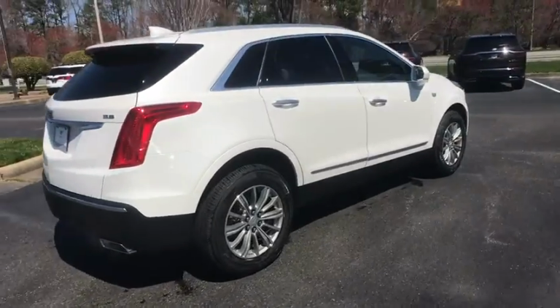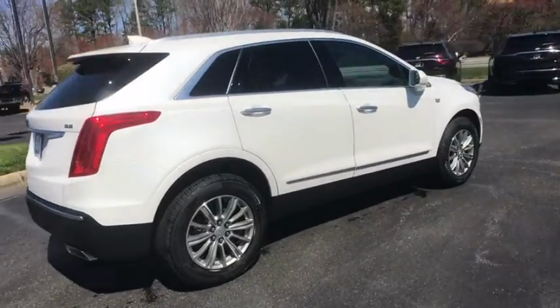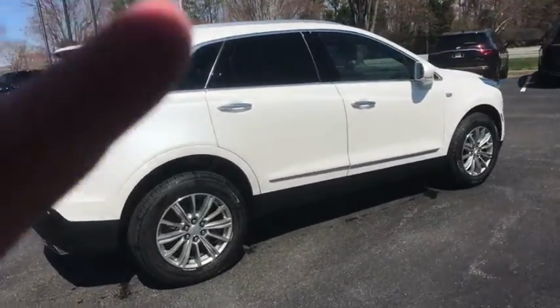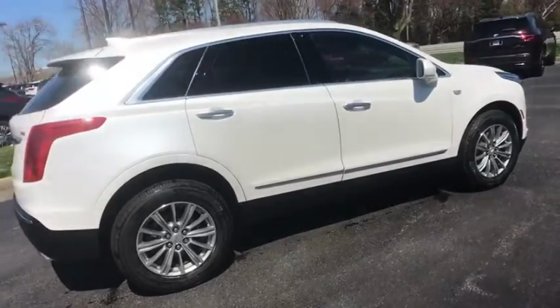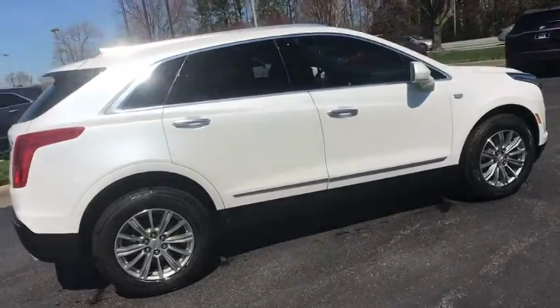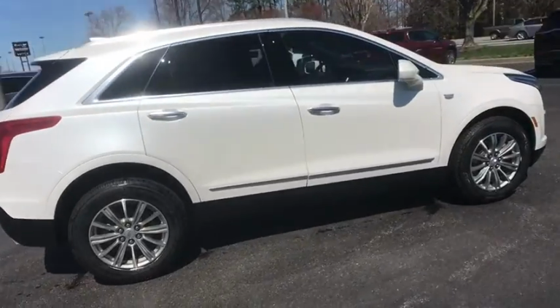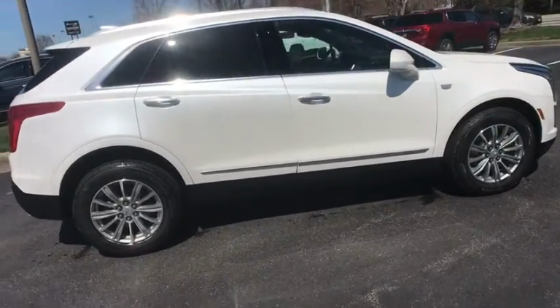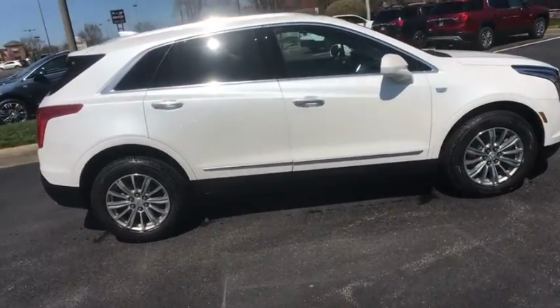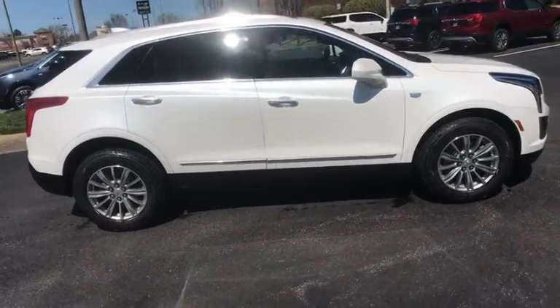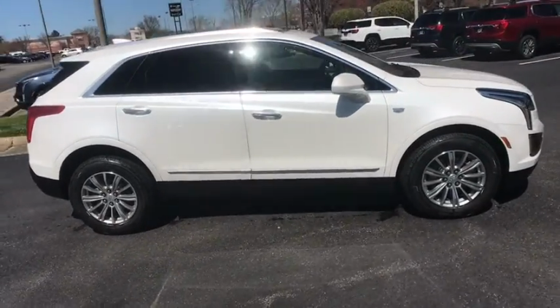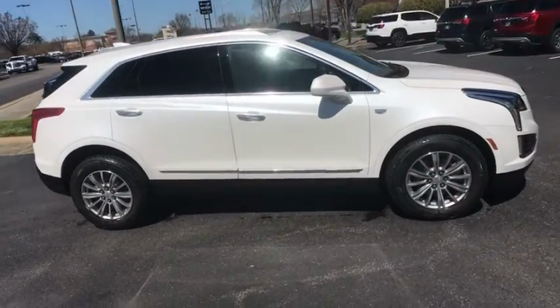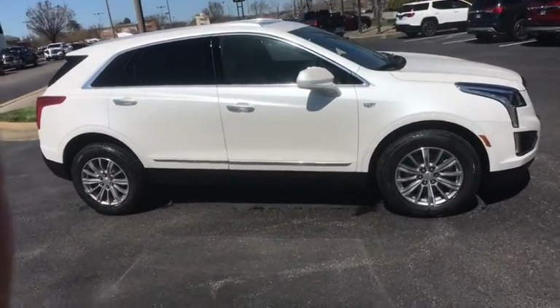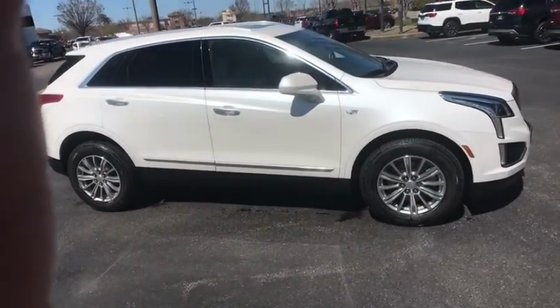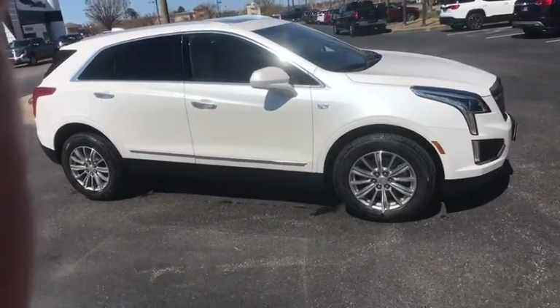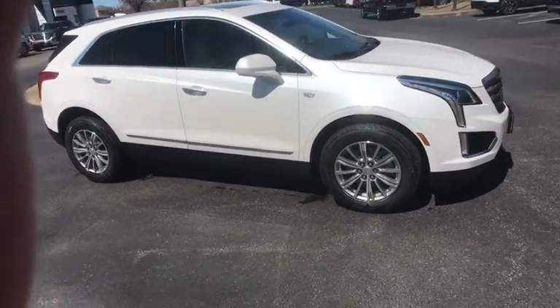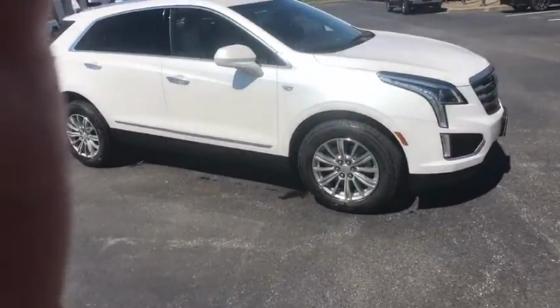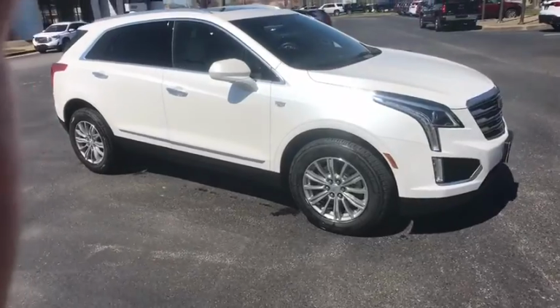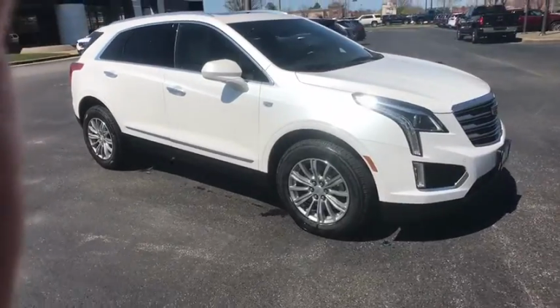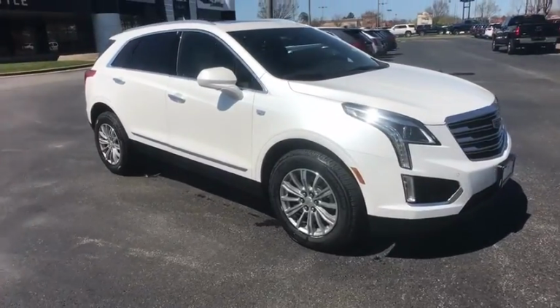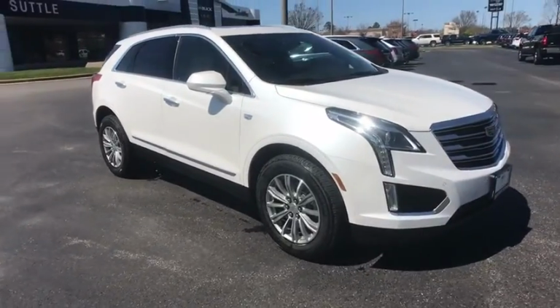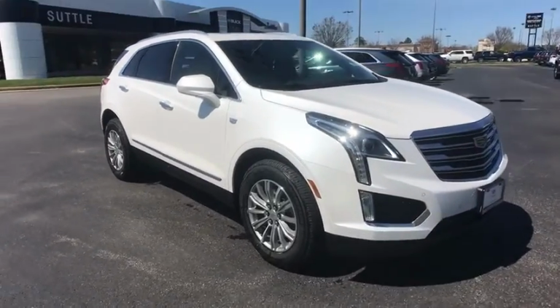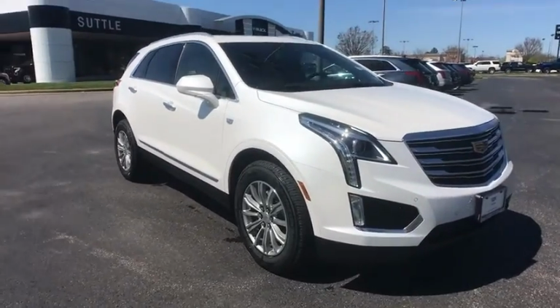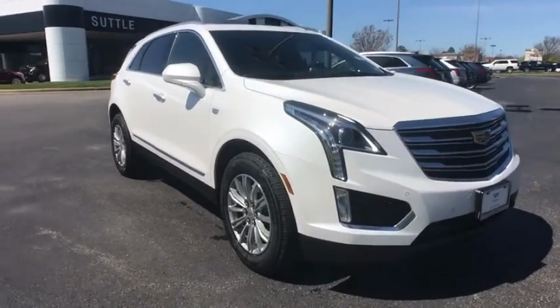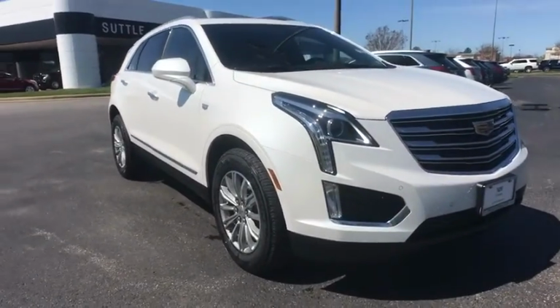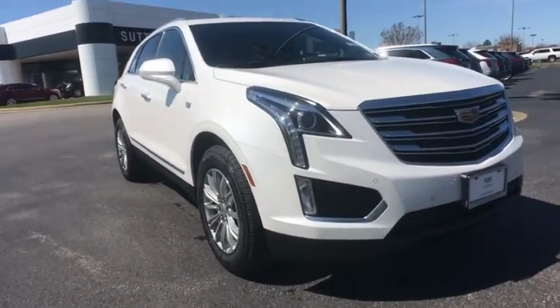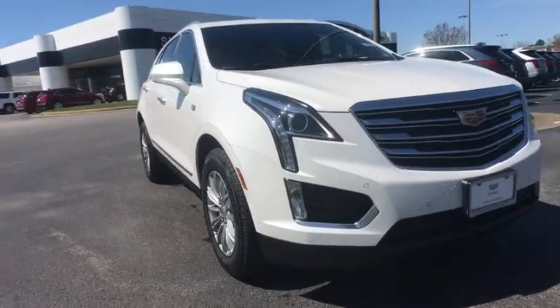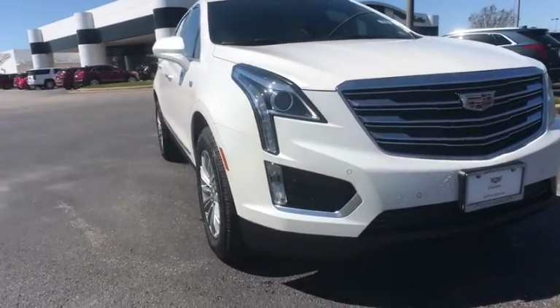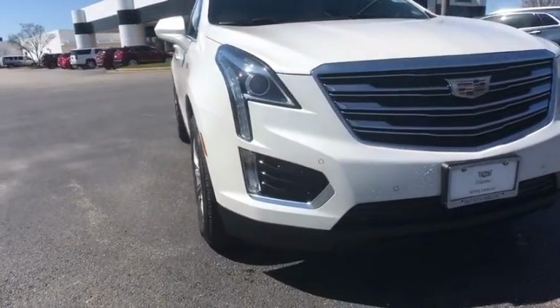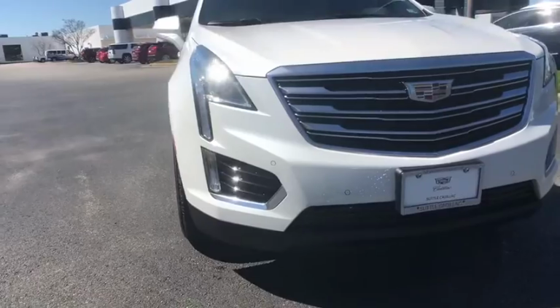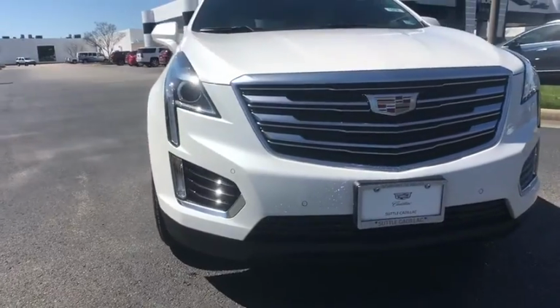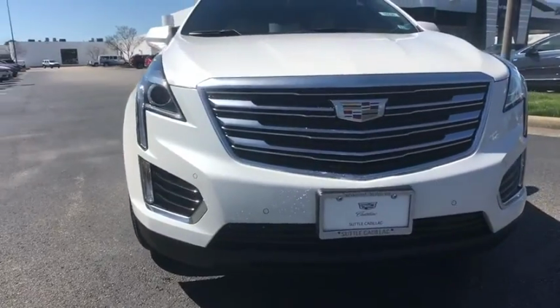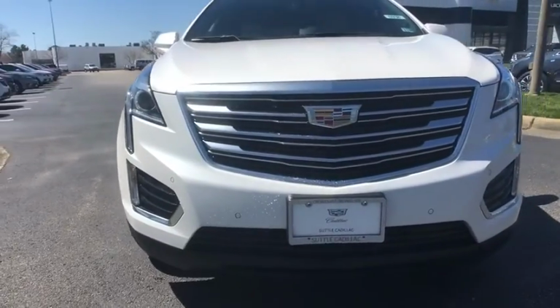Power liftgate, traction control, power passenger seat, dual airbags, leather wrapped steering wheel, power steering, floor mats, four-wheel disc brakes, four-wheel independent suspension, universal garage door opener.